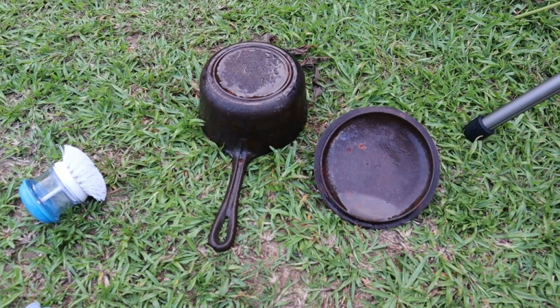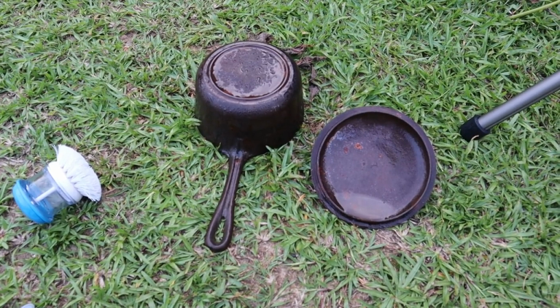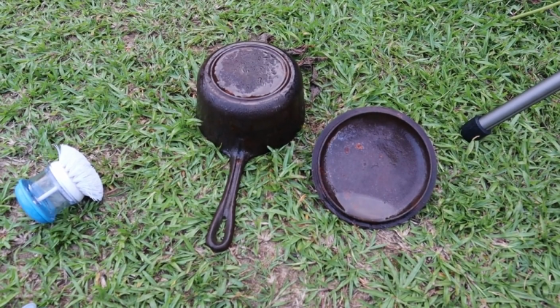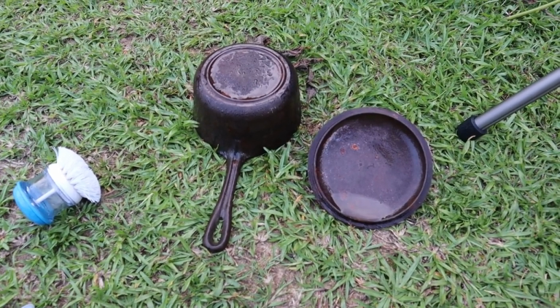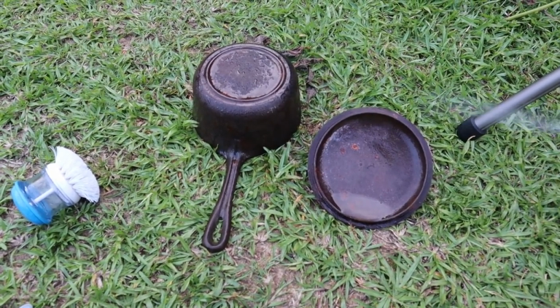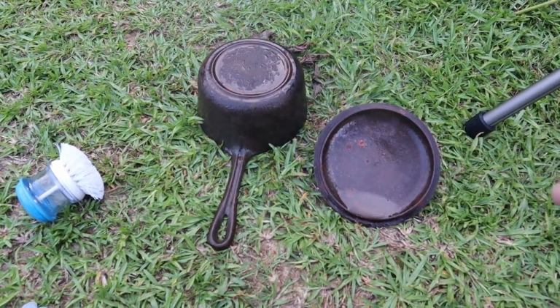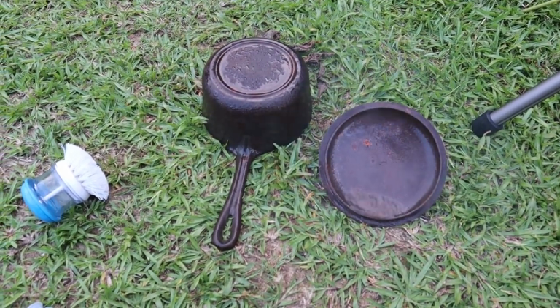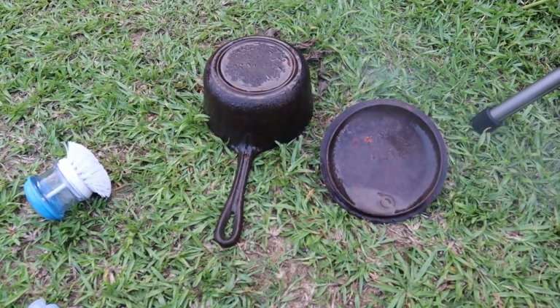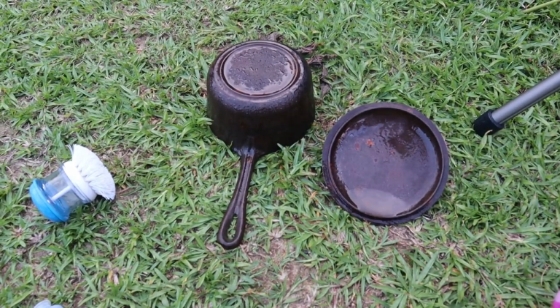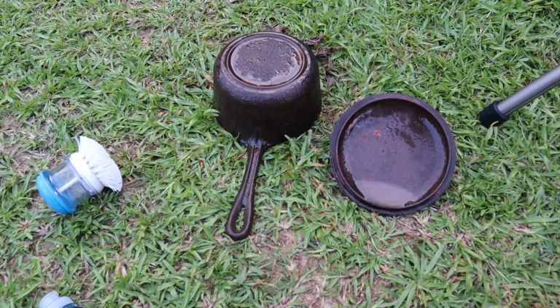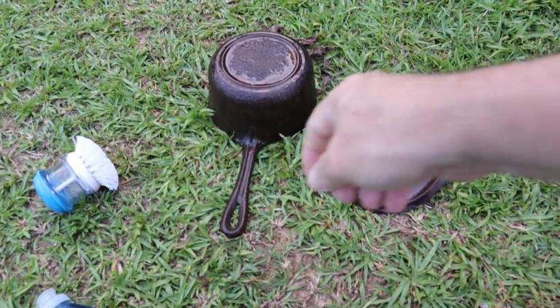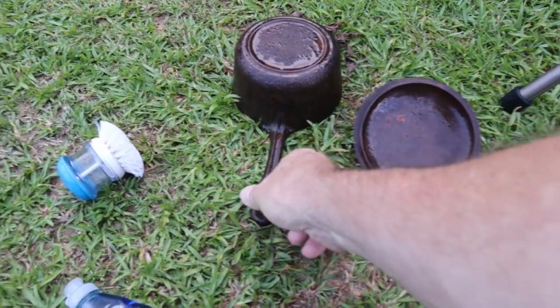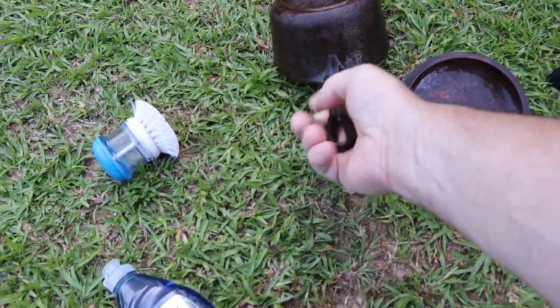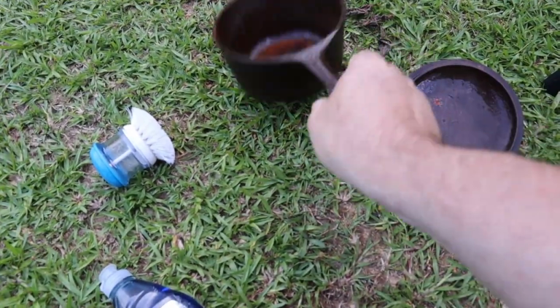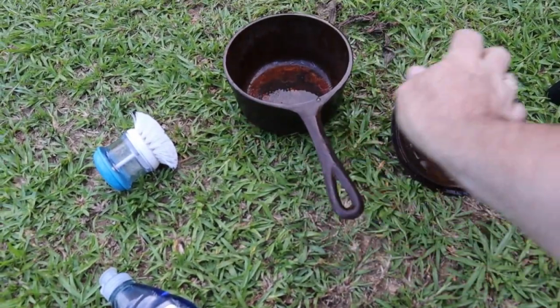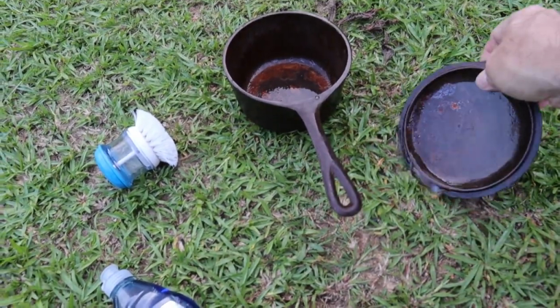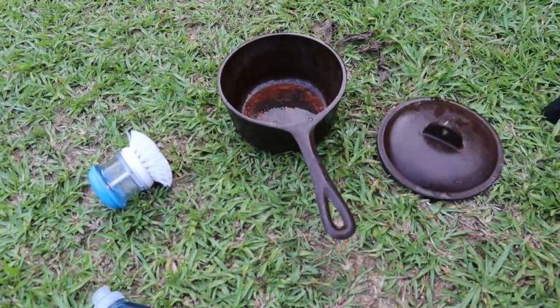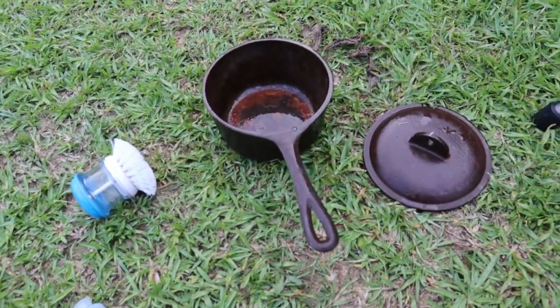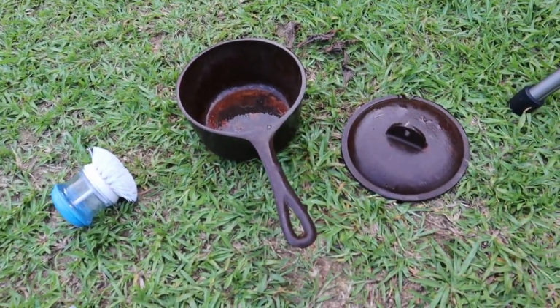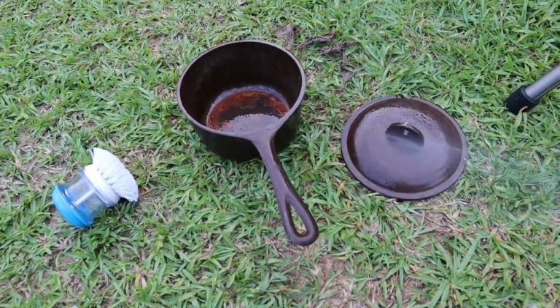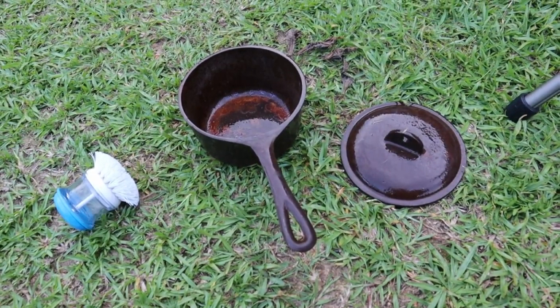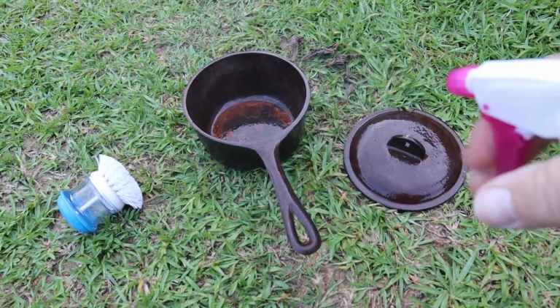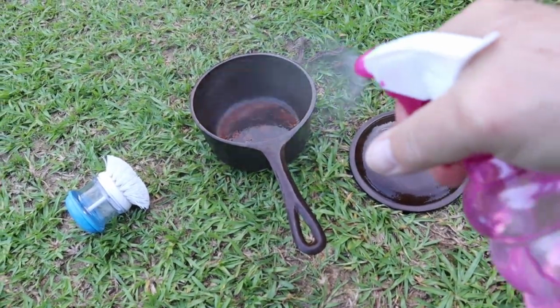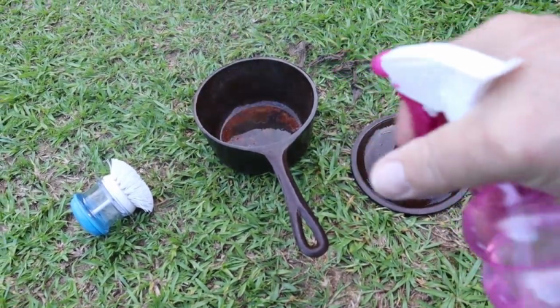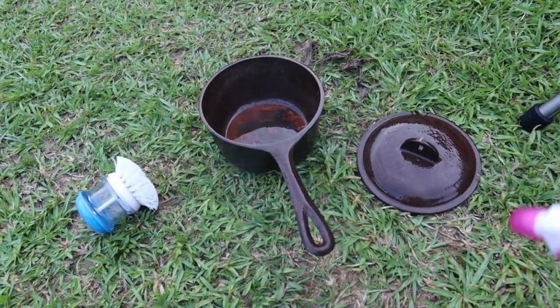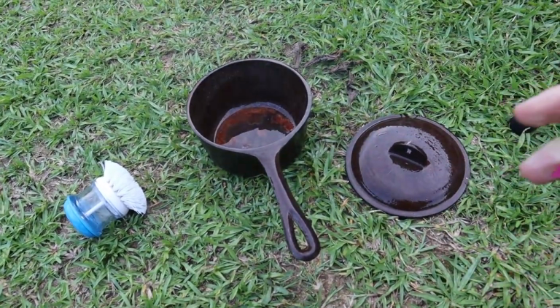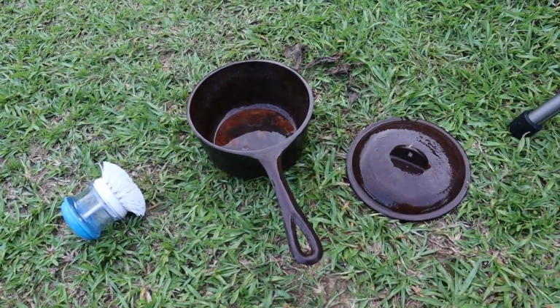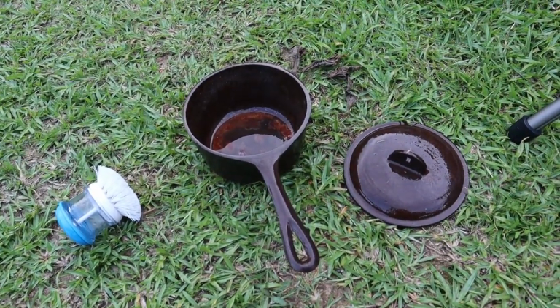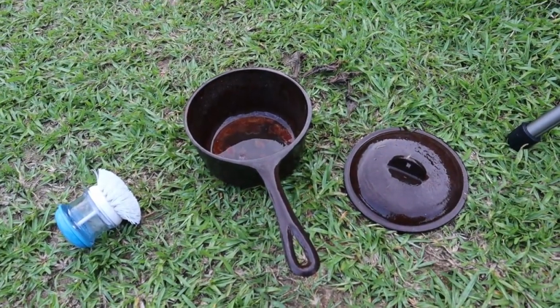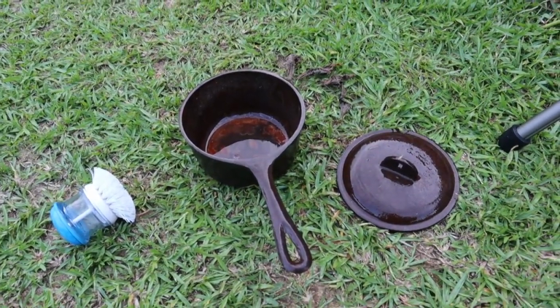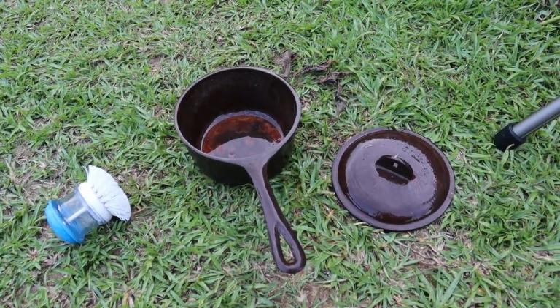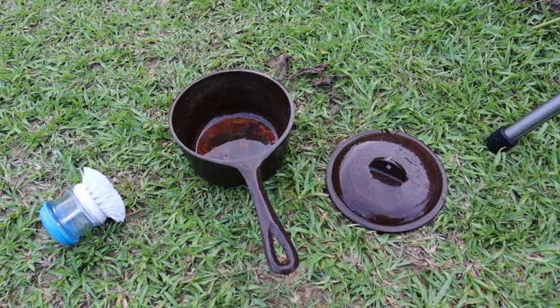We're about at the five-minute point, so I'm just going to give it a little bit more of a soaking to make sure we've got coverage. We'll give it another five minutes.